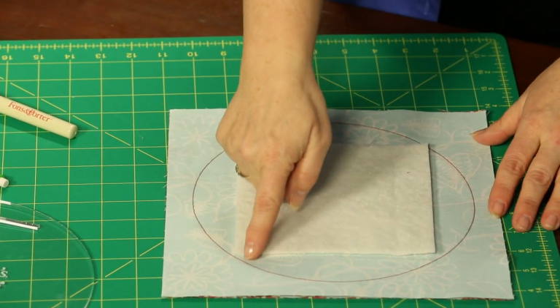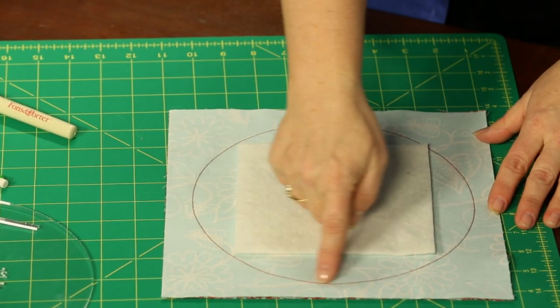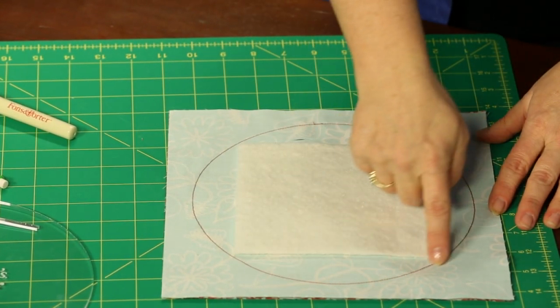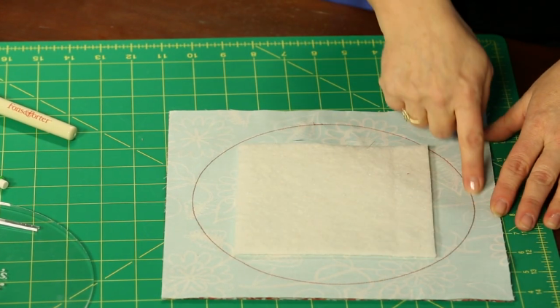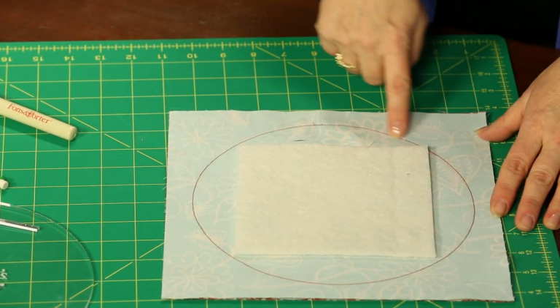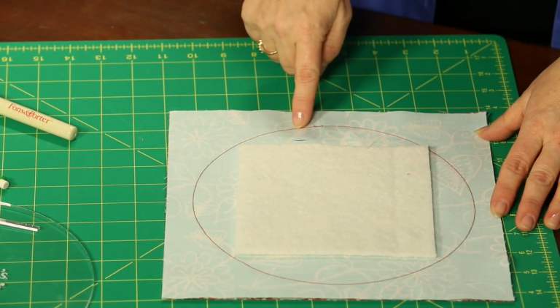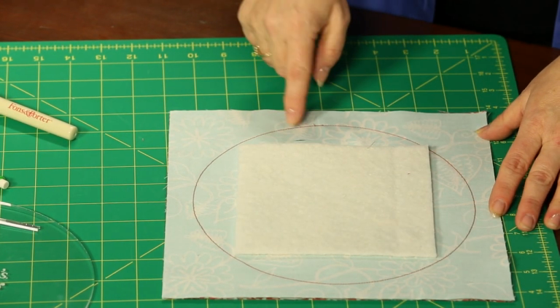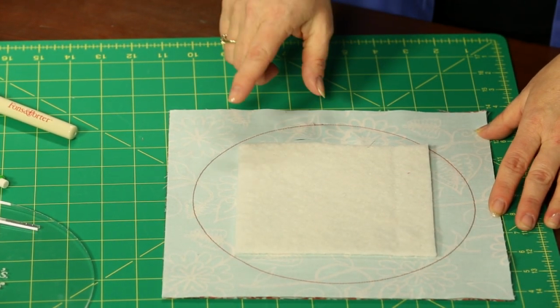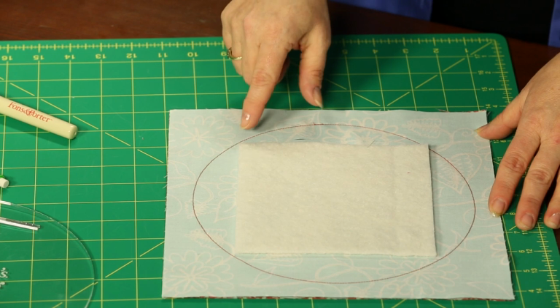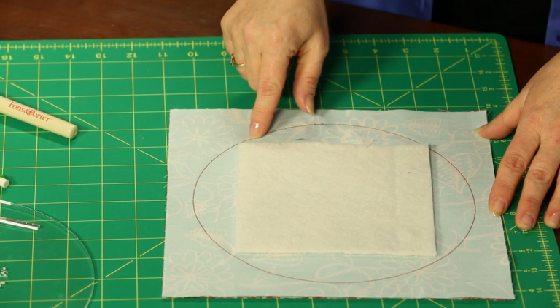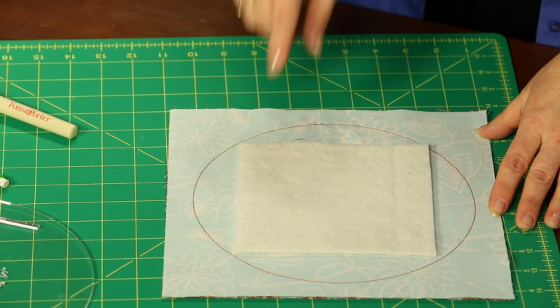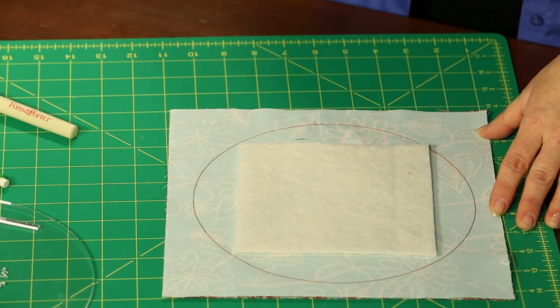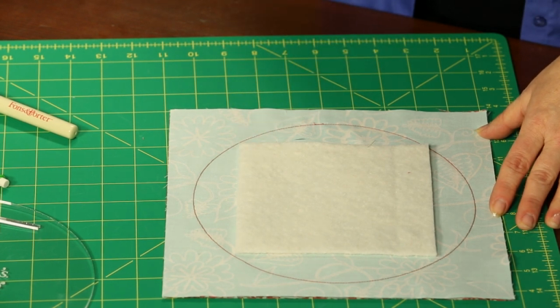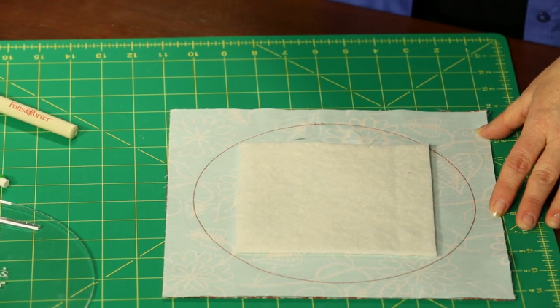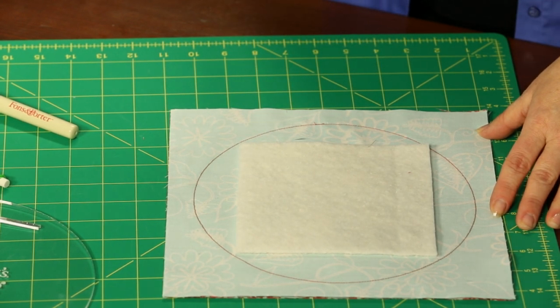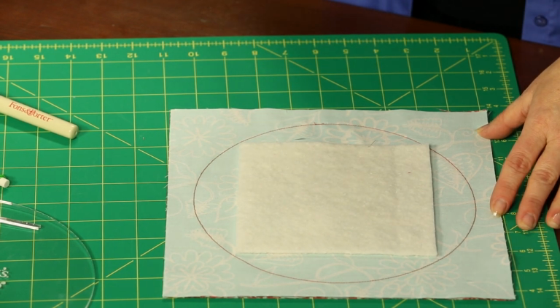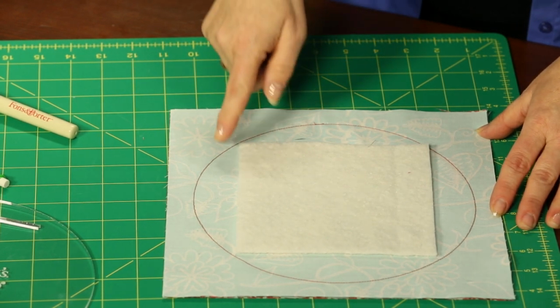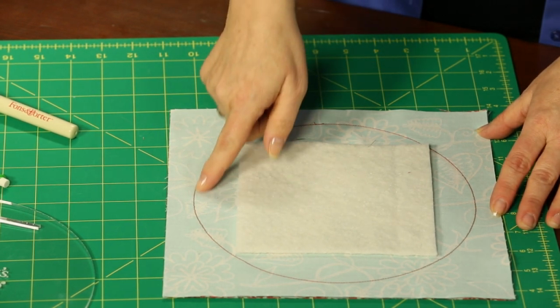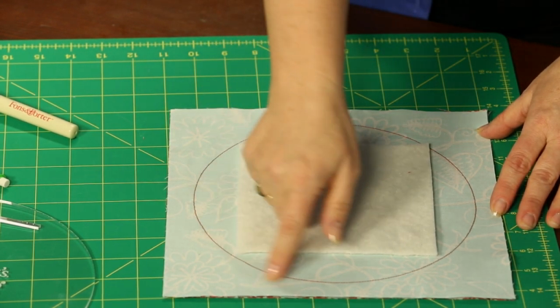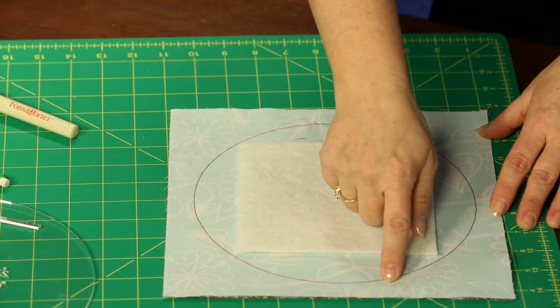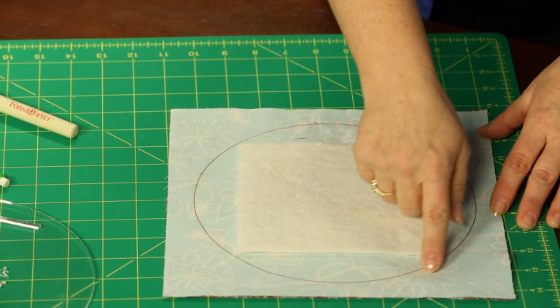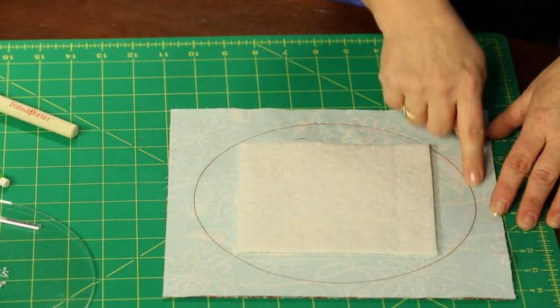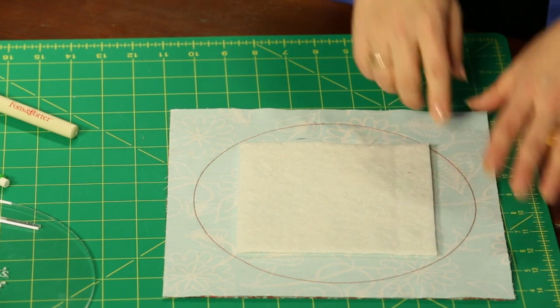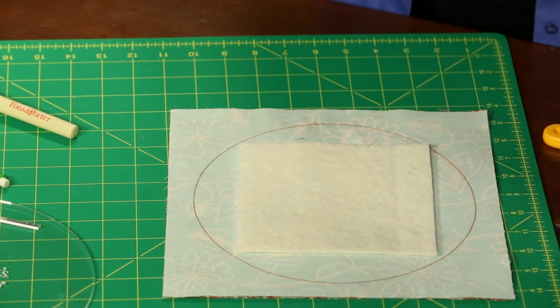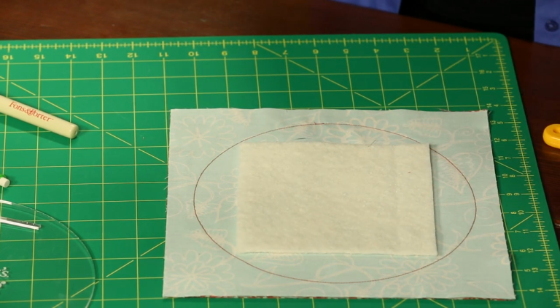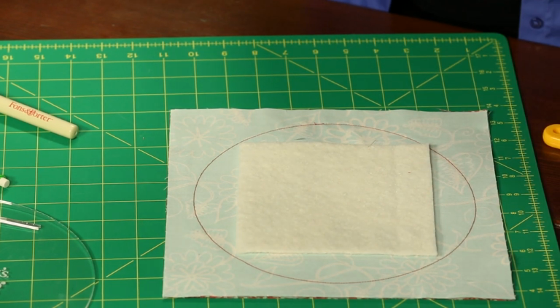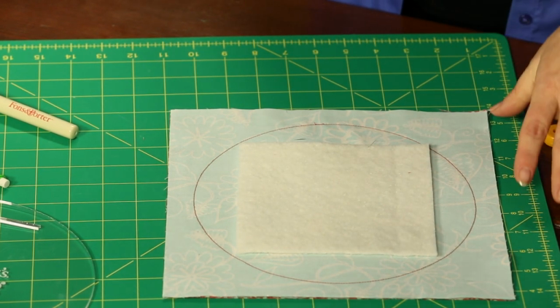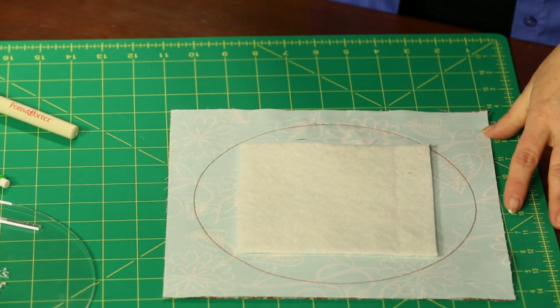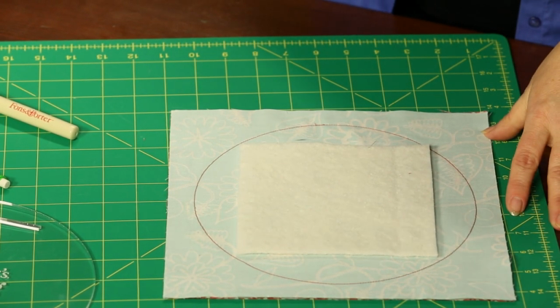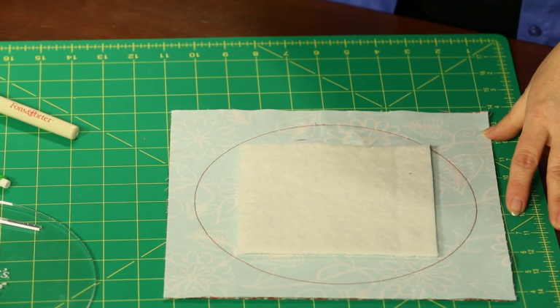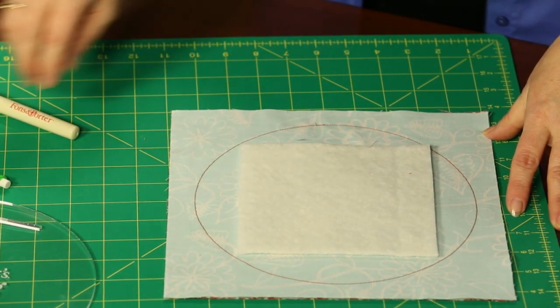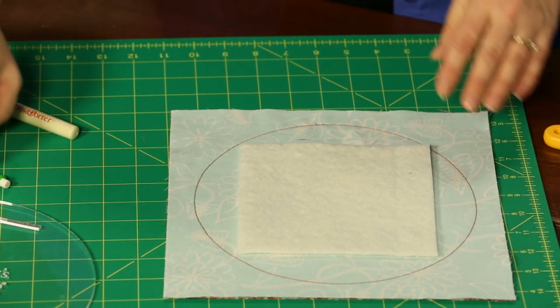Just follow our stitching line. You want to set your stitch length just a little bit shorter on your sewing machine, because this is going to be a curve and we'll put some stress on it when we turn it right side out. So you want to shorten the stitch length just a little.